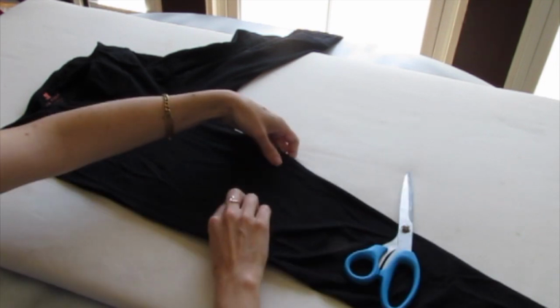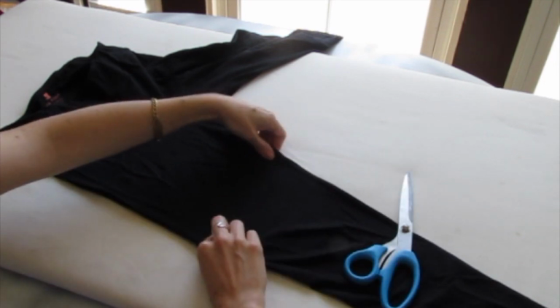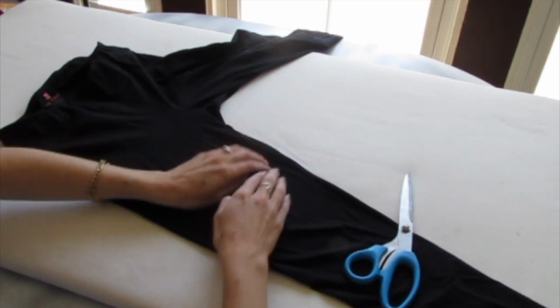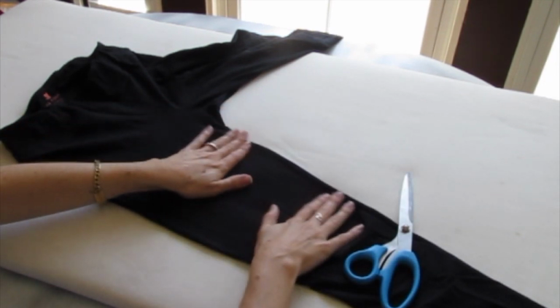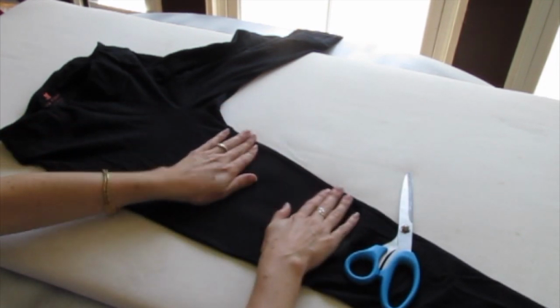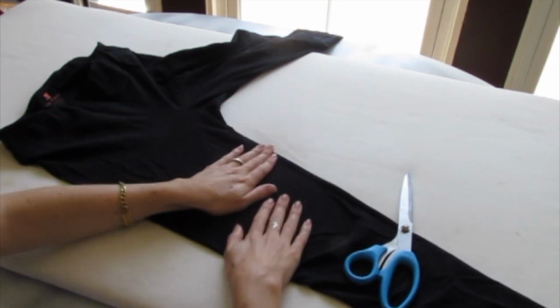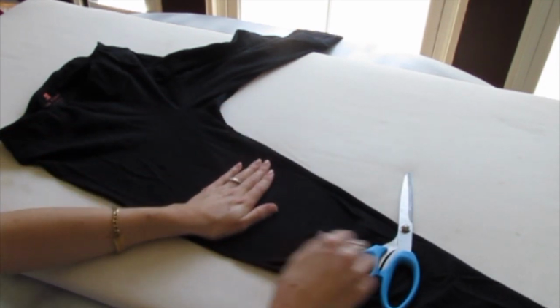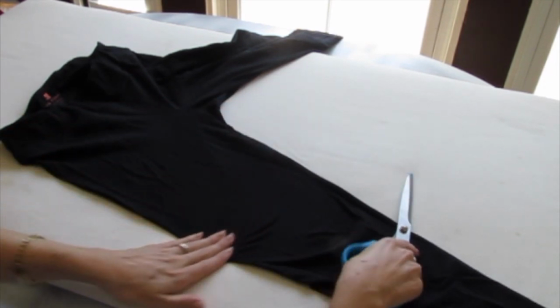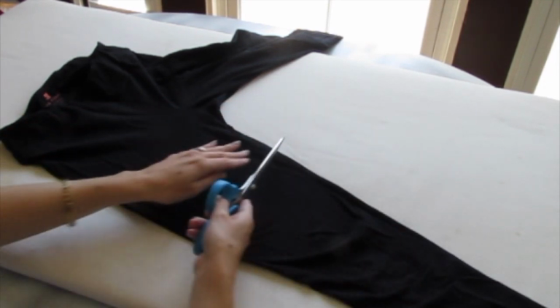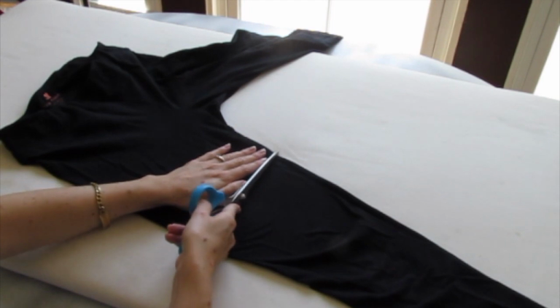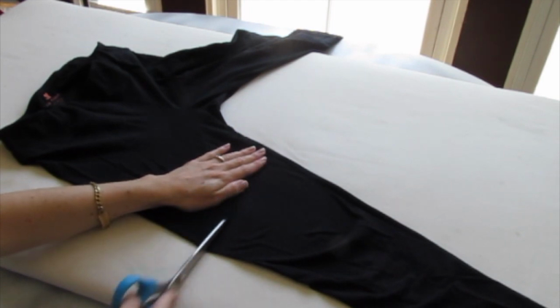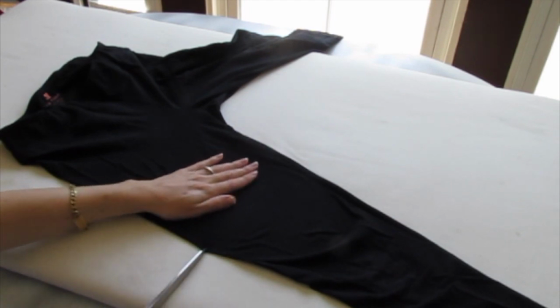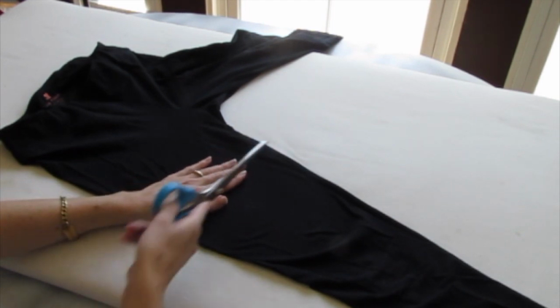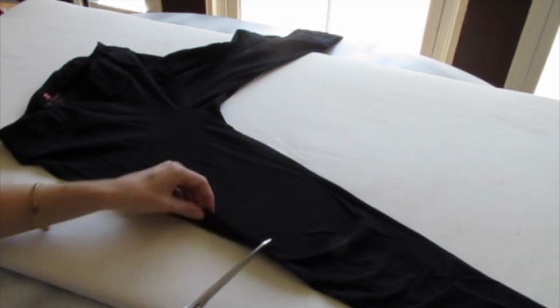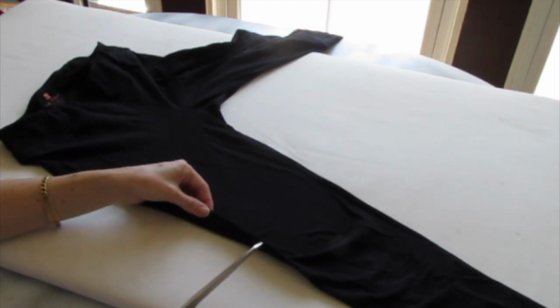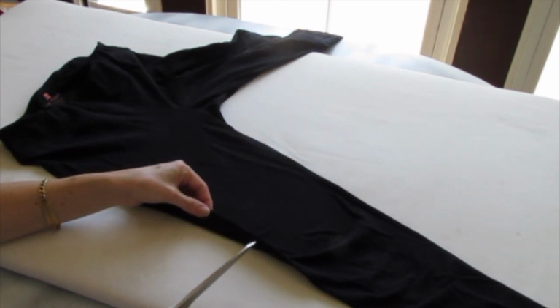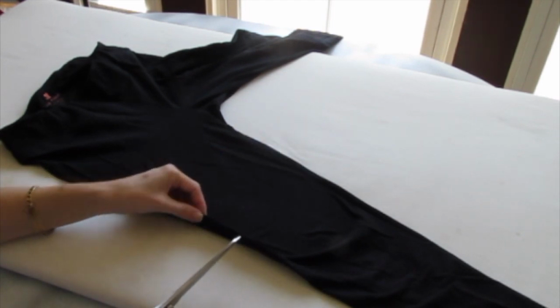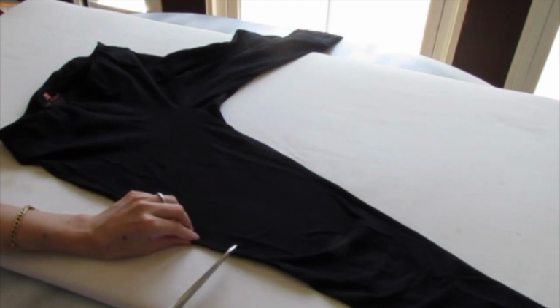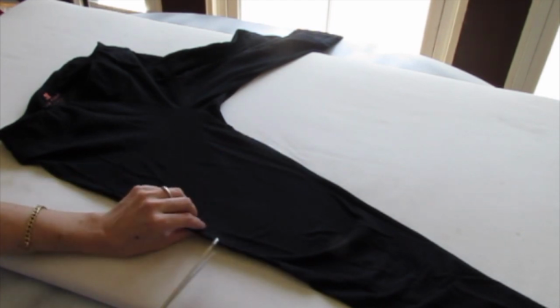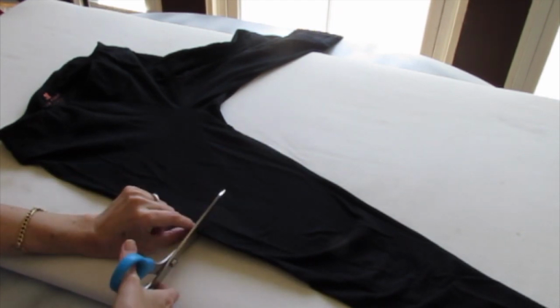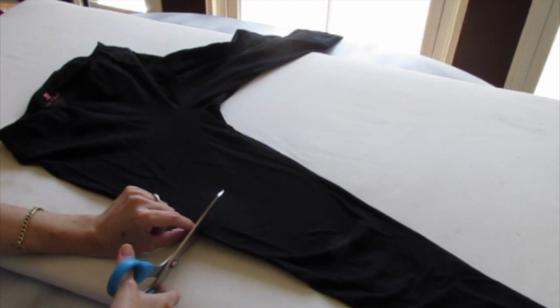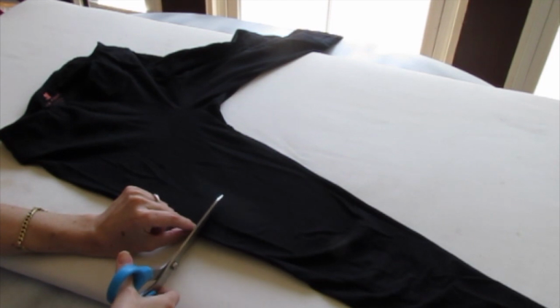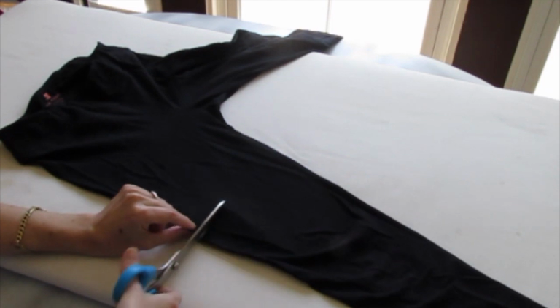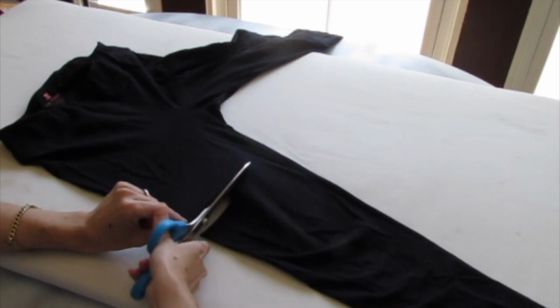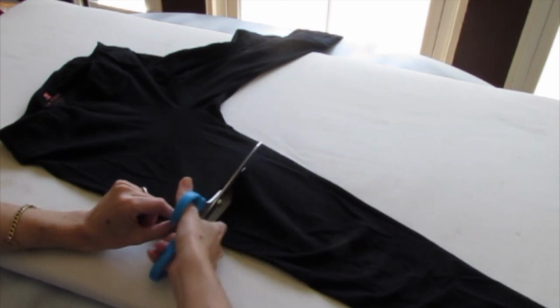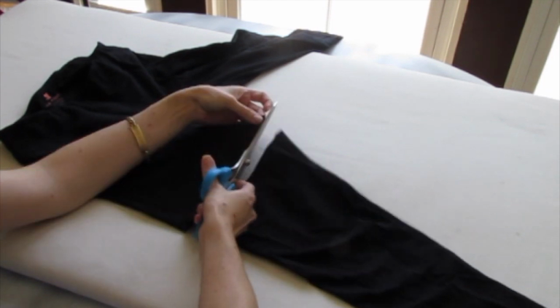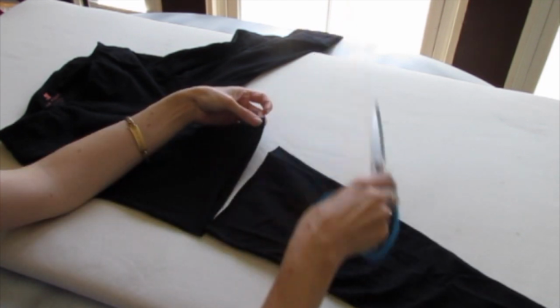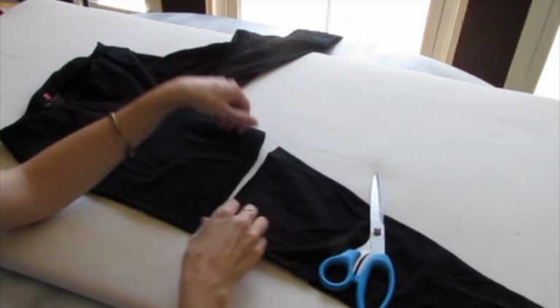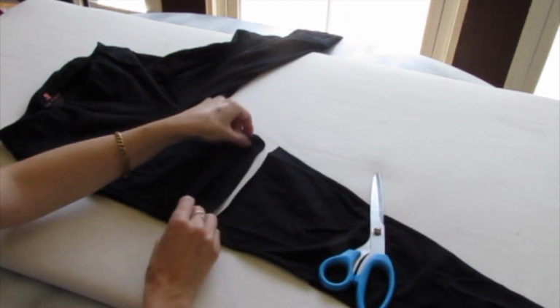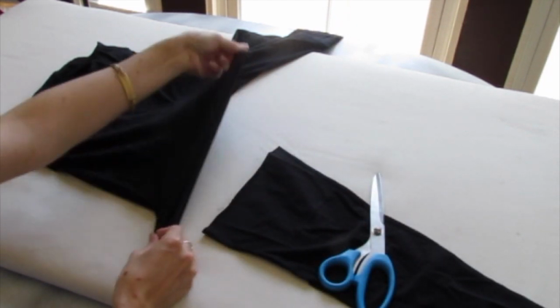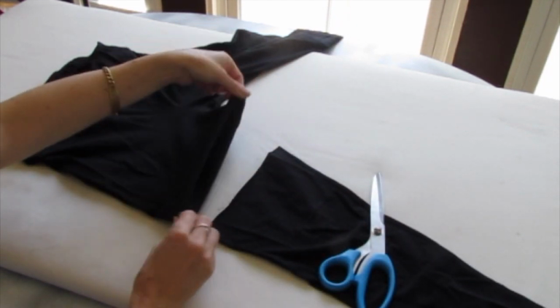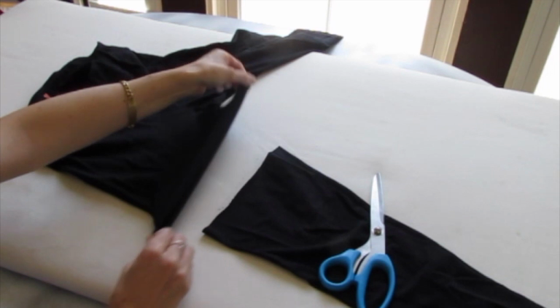So you're going to smooth out your tights, make sure there's no wrinkles, and then we're just going to cut straight across one leg going through both pieces of fabric at the same time. Just like this. Just like that.